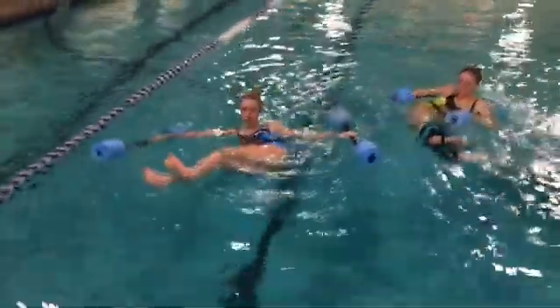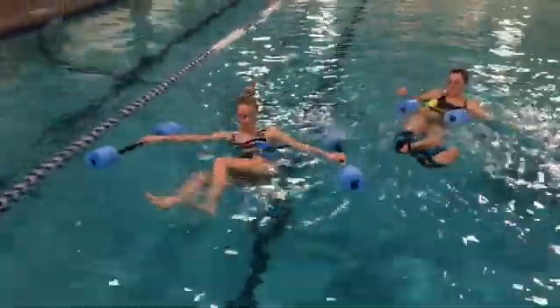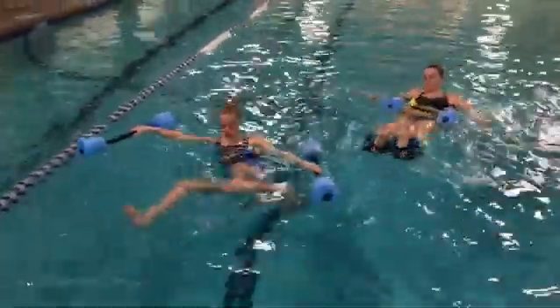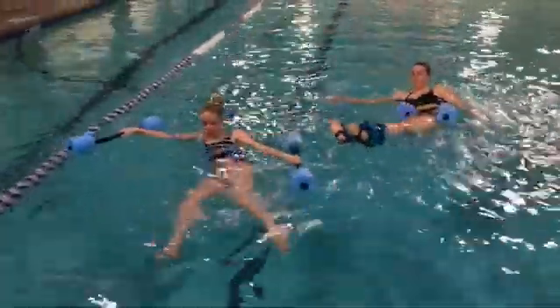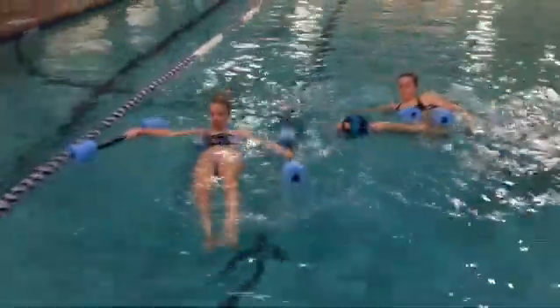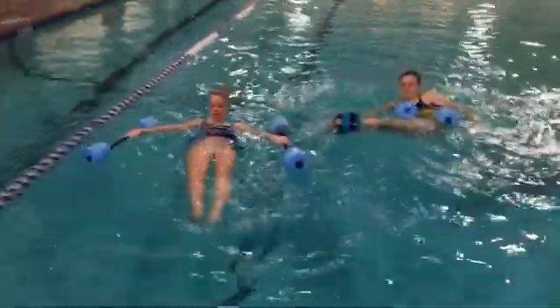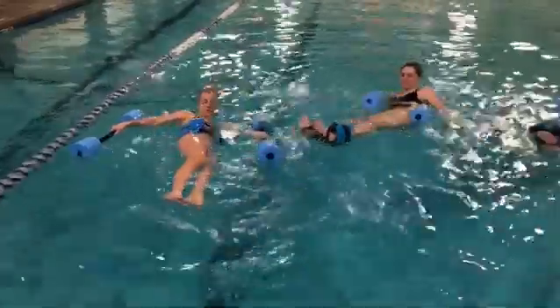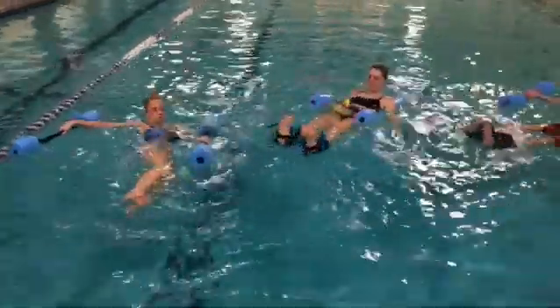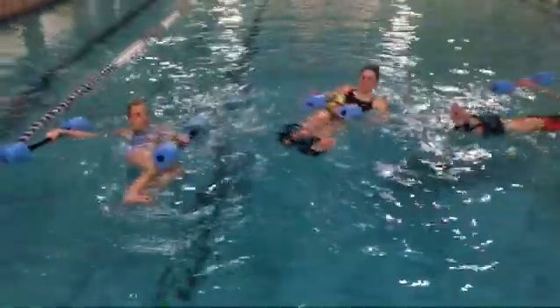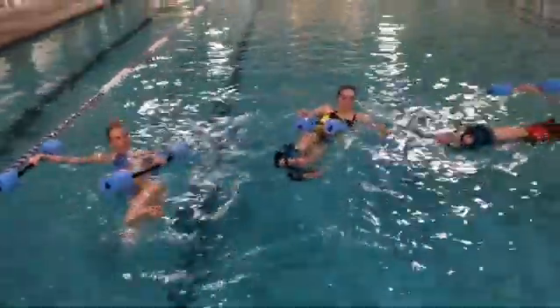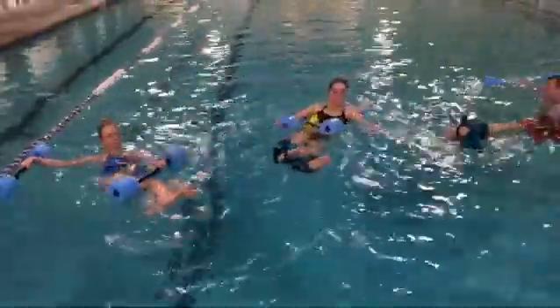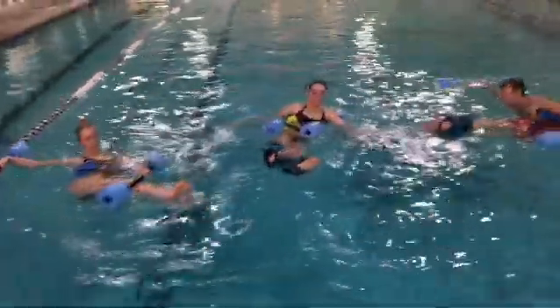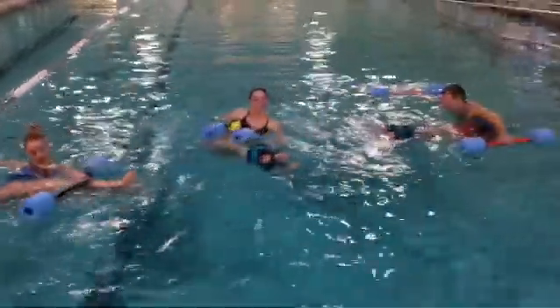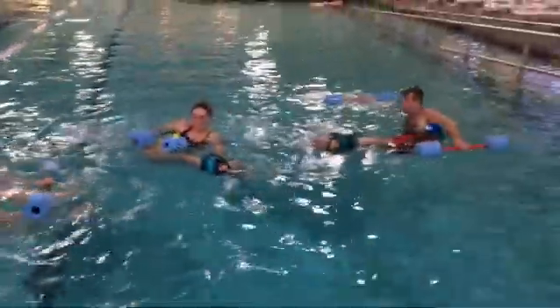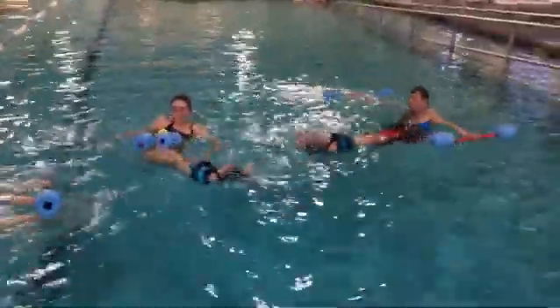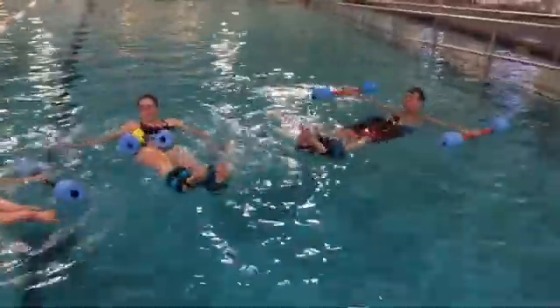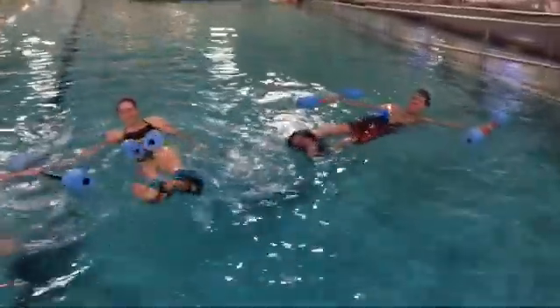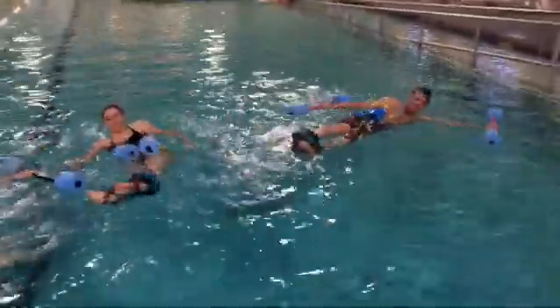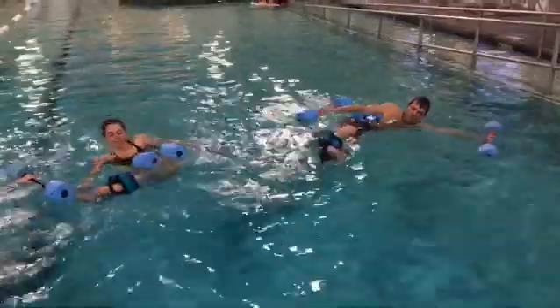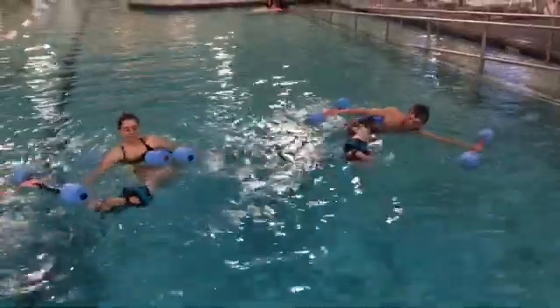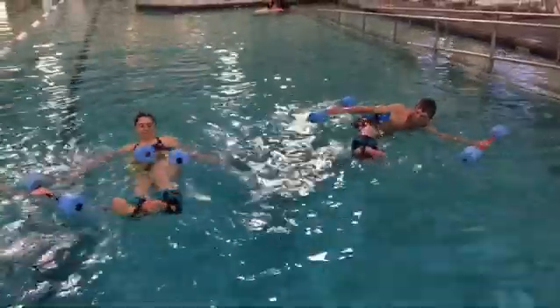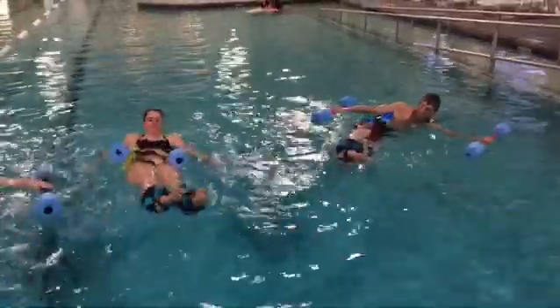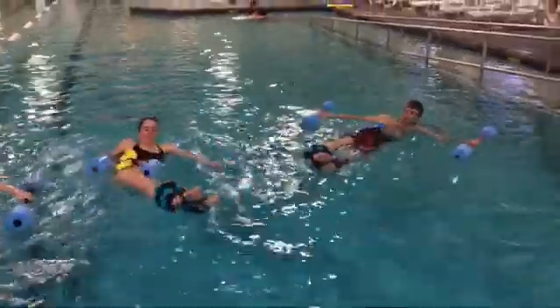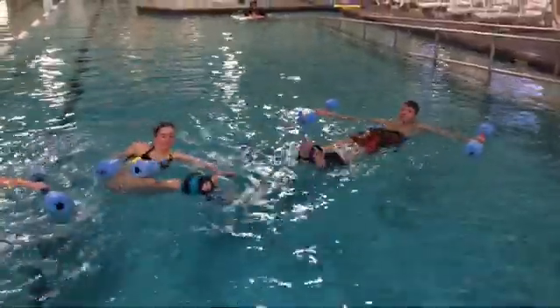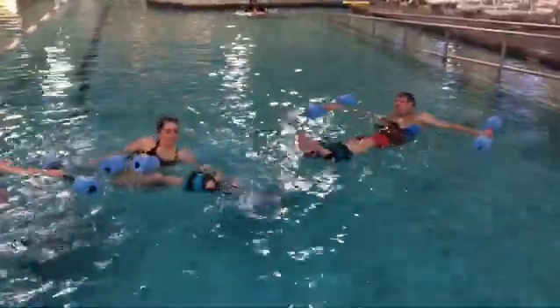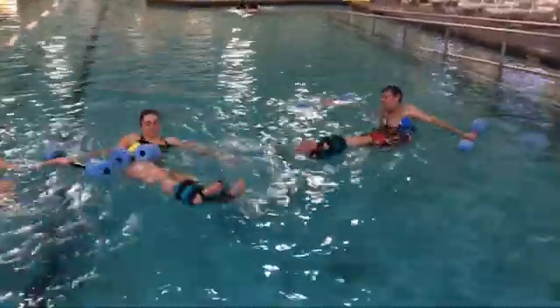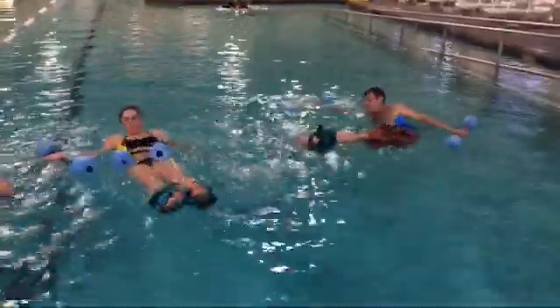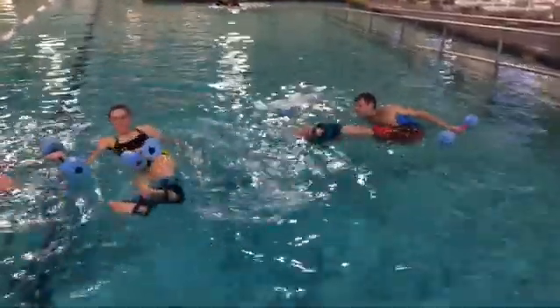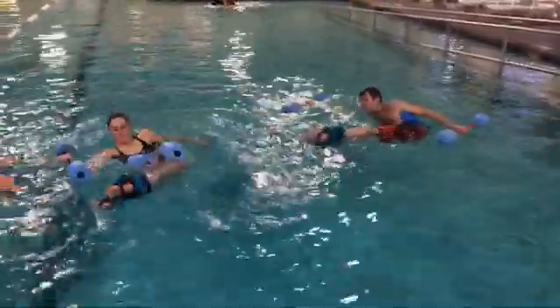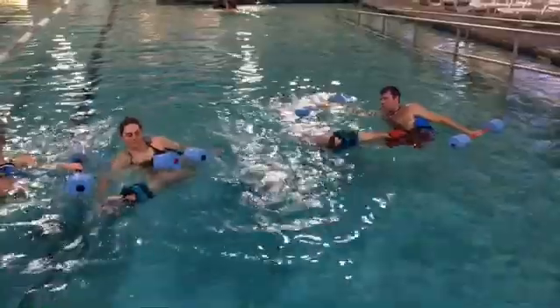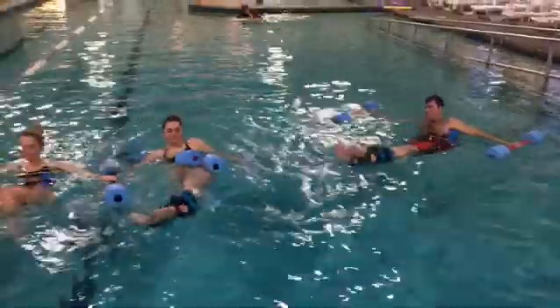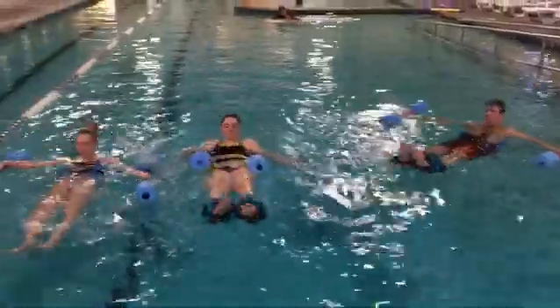We're showing the glute exercise, lying on the back. We brought the top leg to the hand, then the bottom leg to the hand, and now we're bringing both legs. After this, we're going to do a few circles. So we'll see what happens.